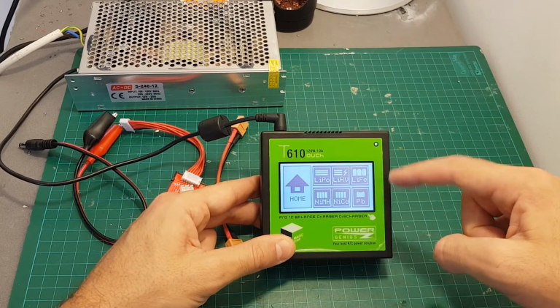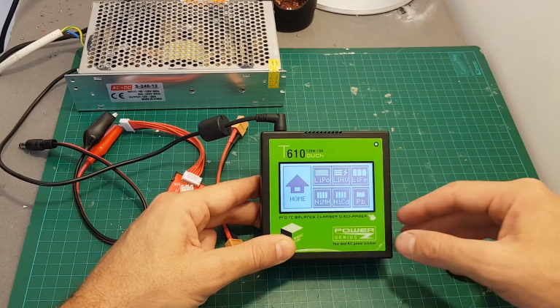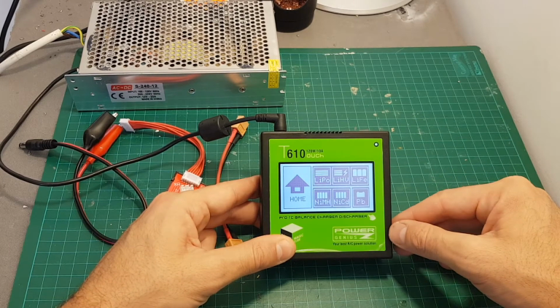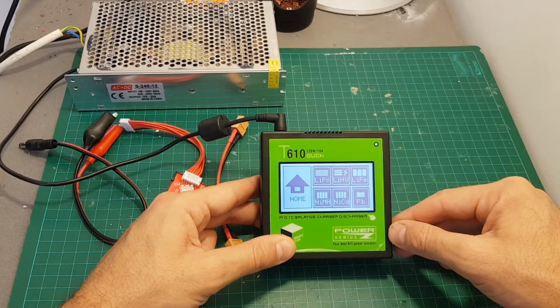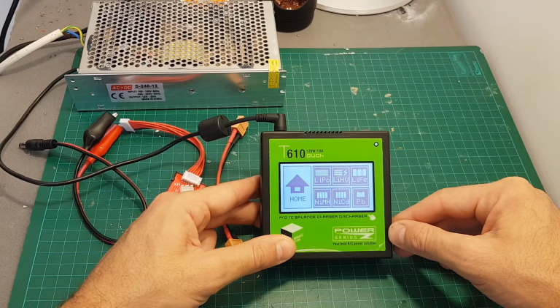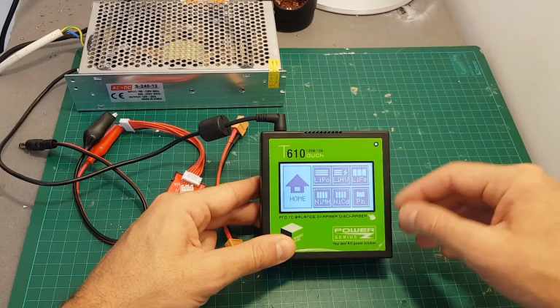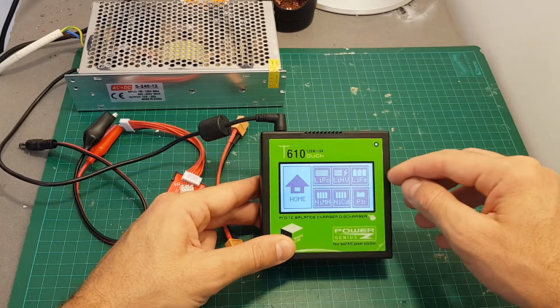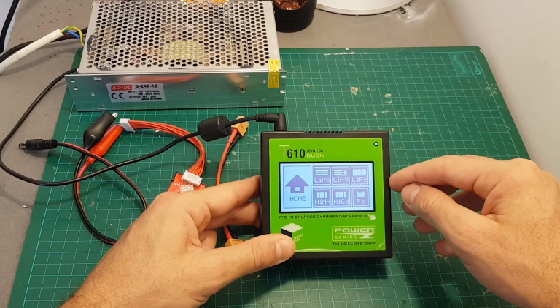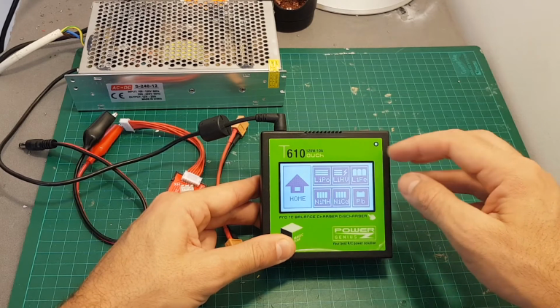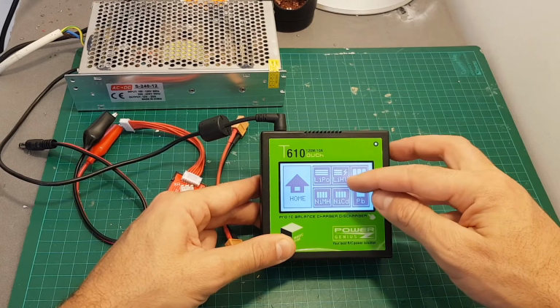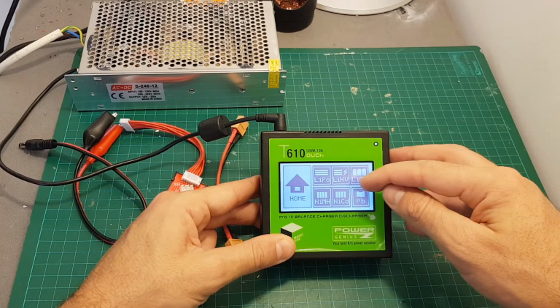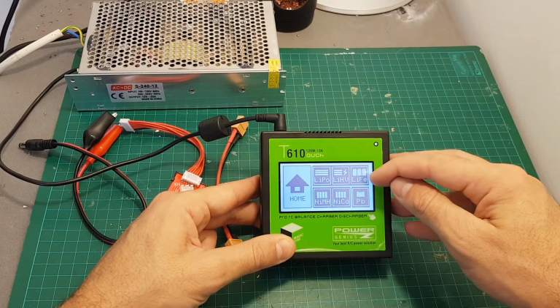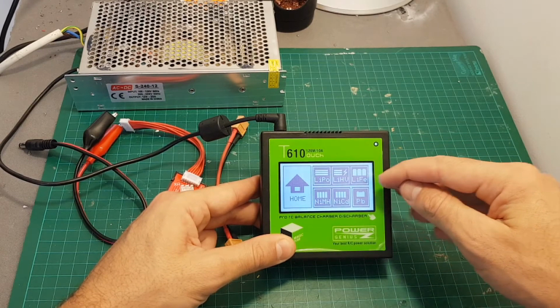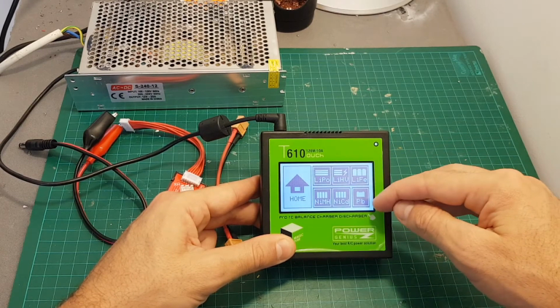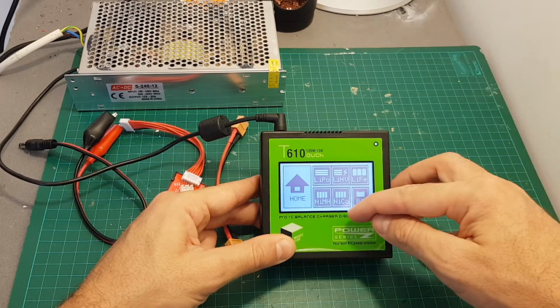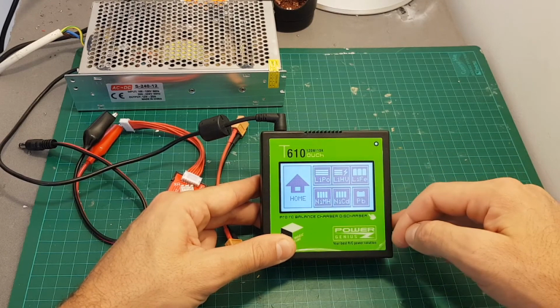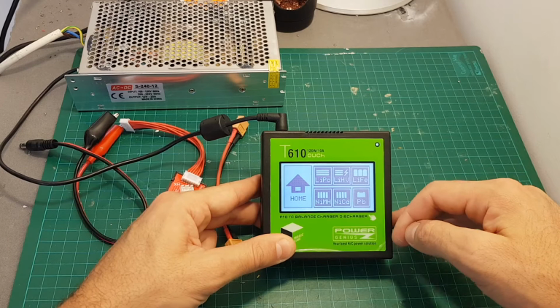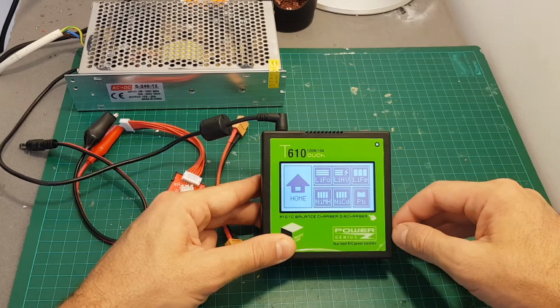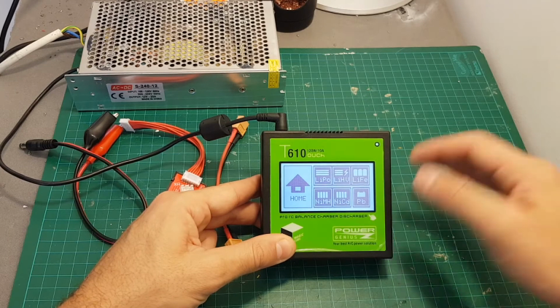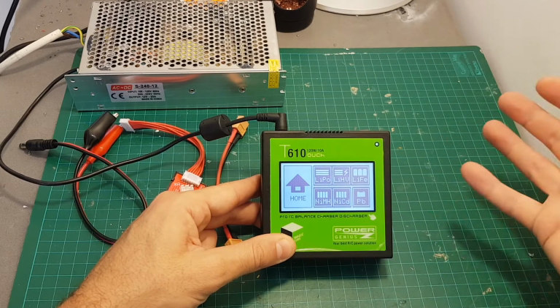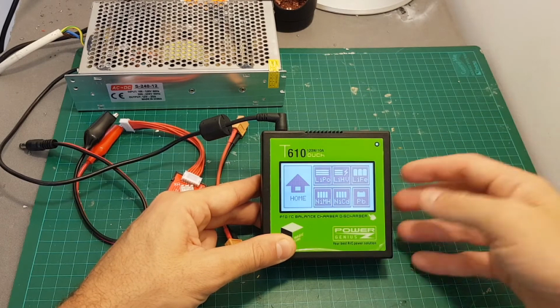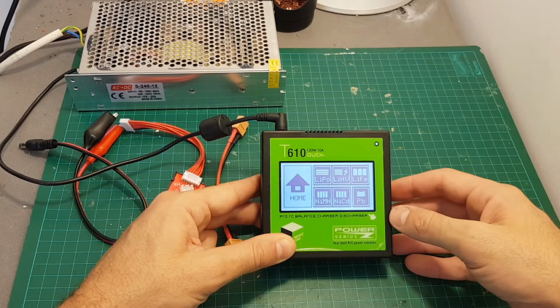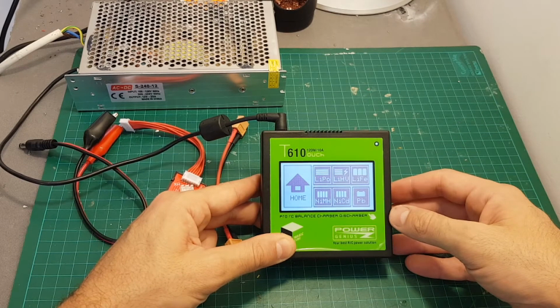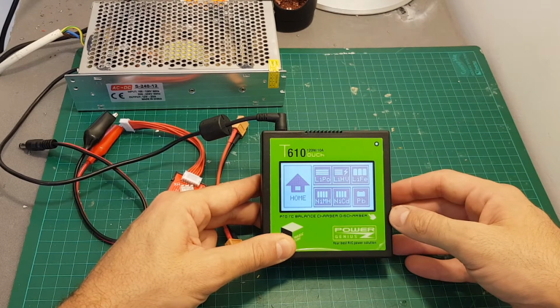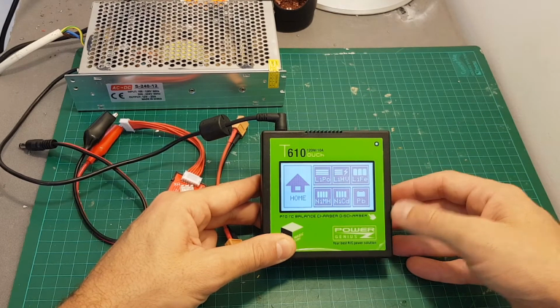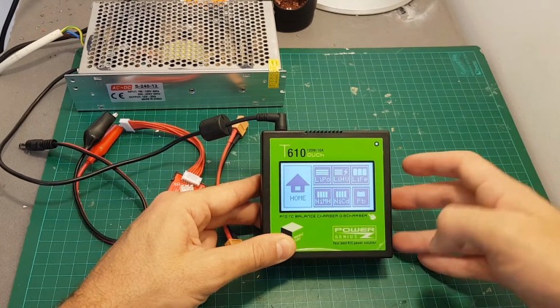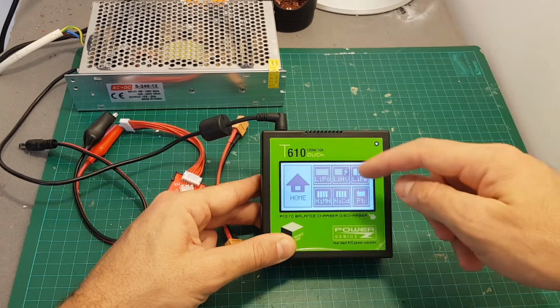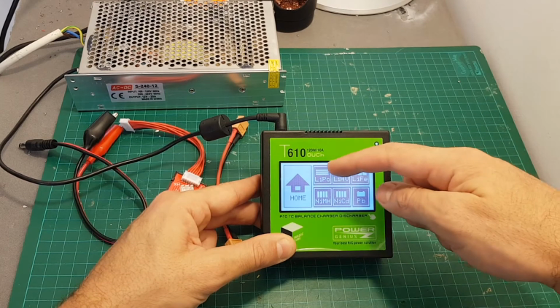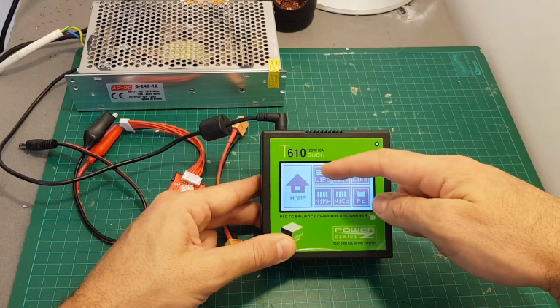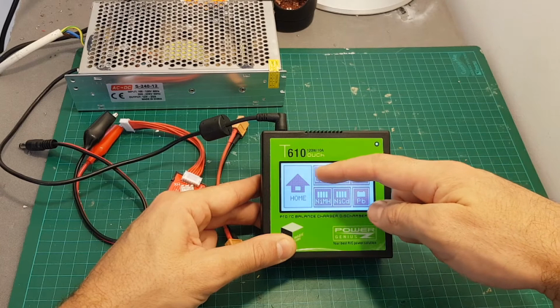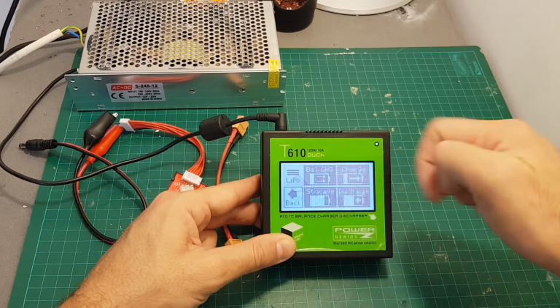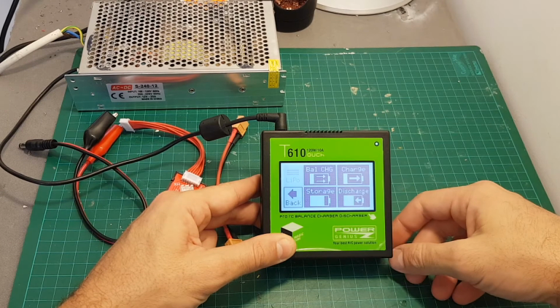As you can see we have five options. The first one is the battery — it allows us to select the battery that we want to charge. You have six options: LiPo, LiHV, LiFe, Pb, NiCd, and NiMH. So it pretty much covers all the battery types that you're going to need to charge.